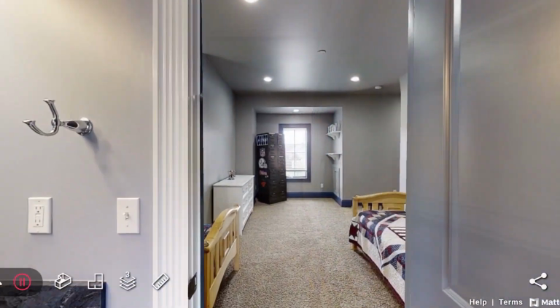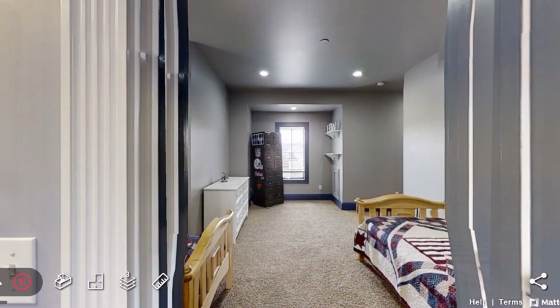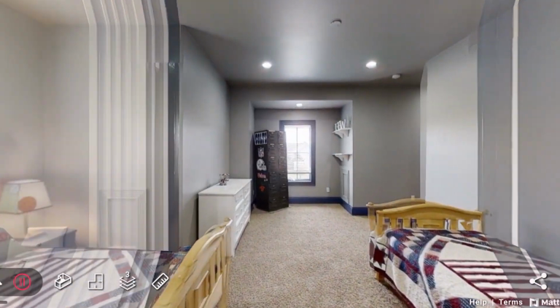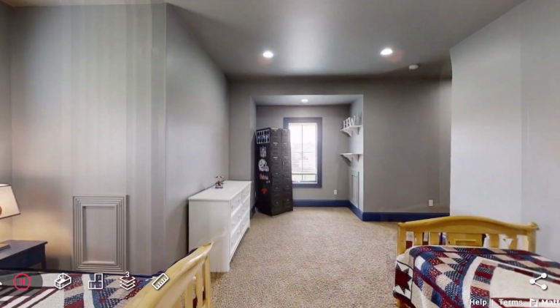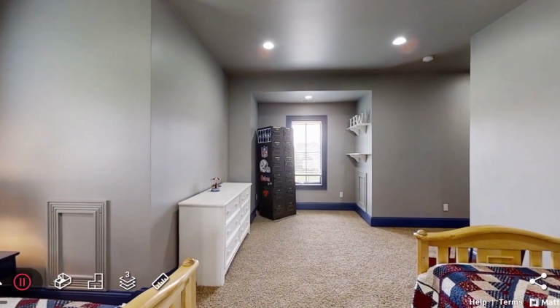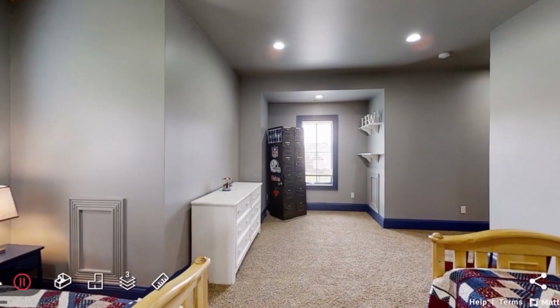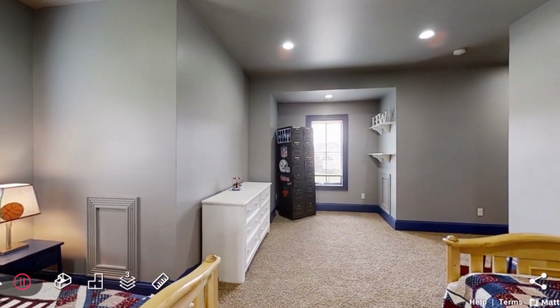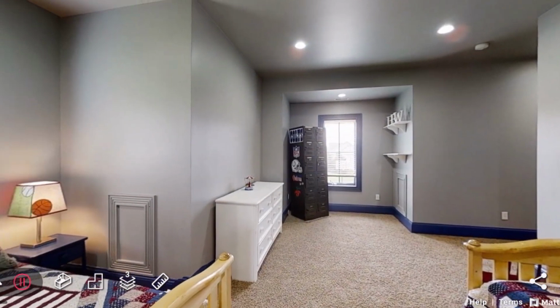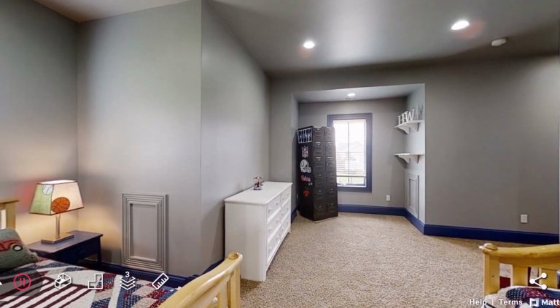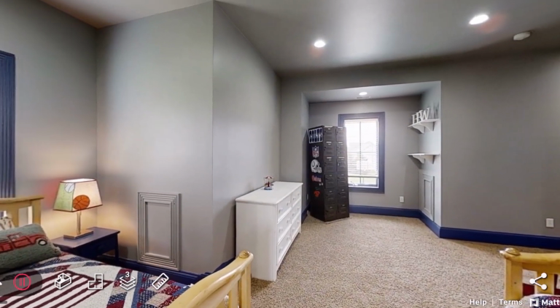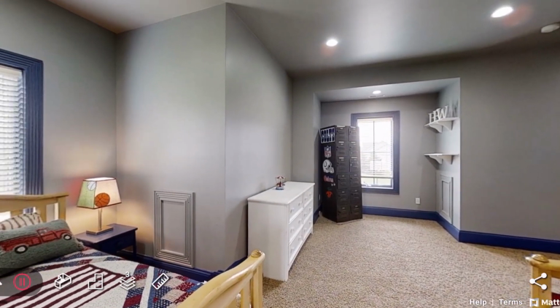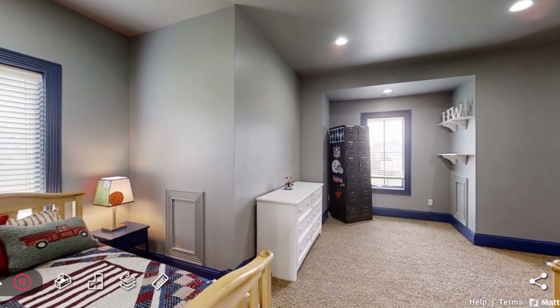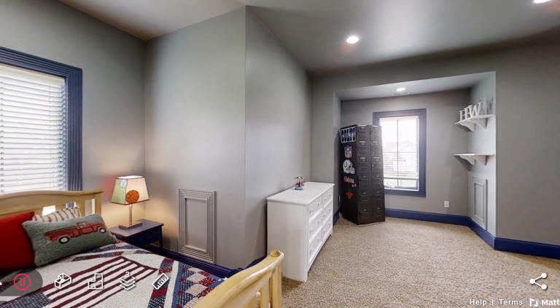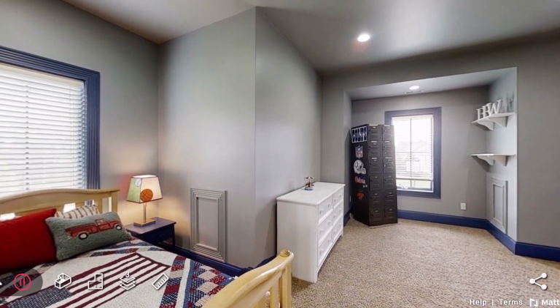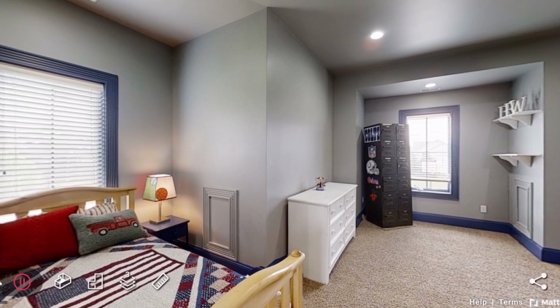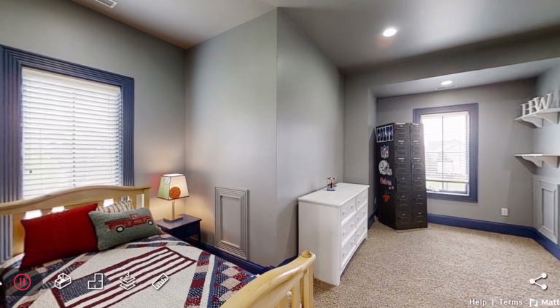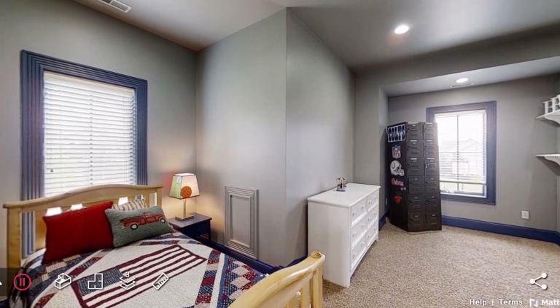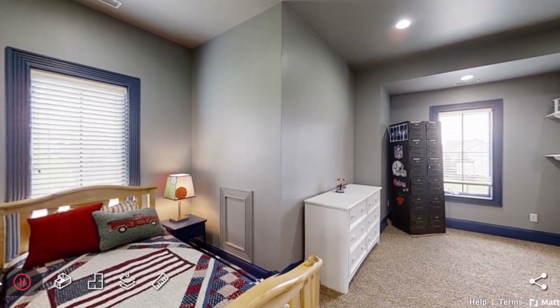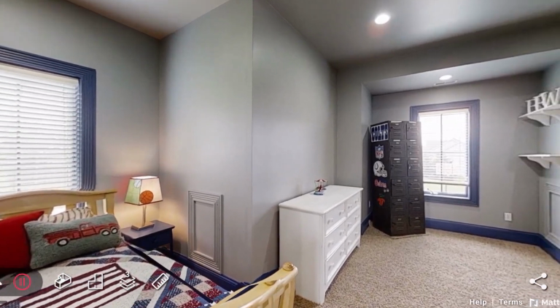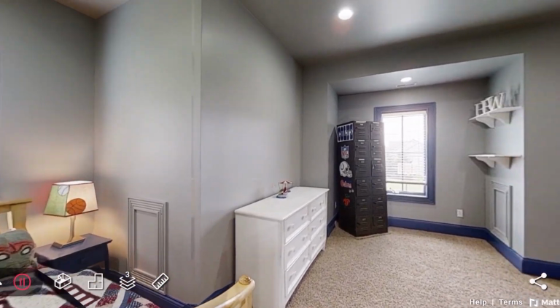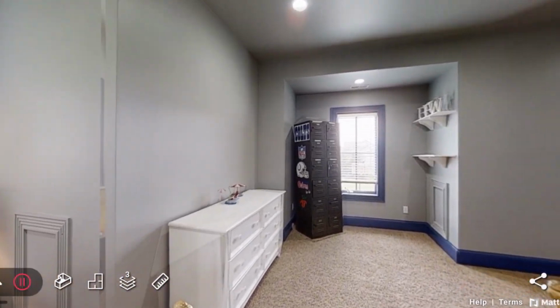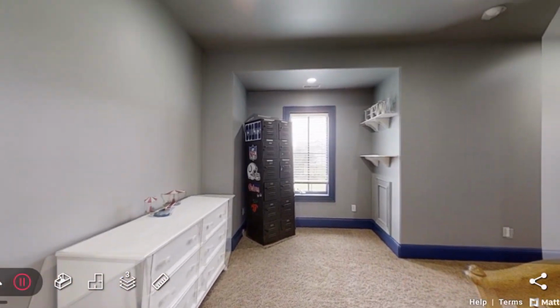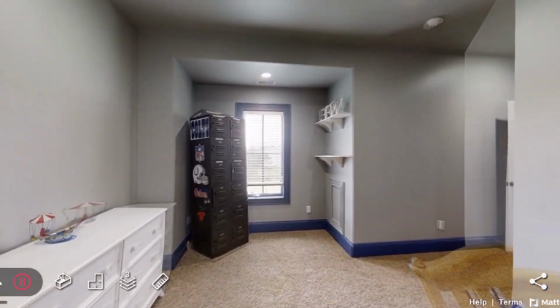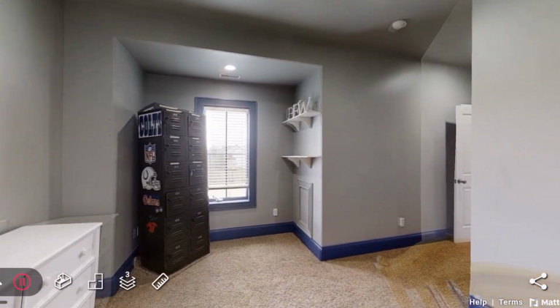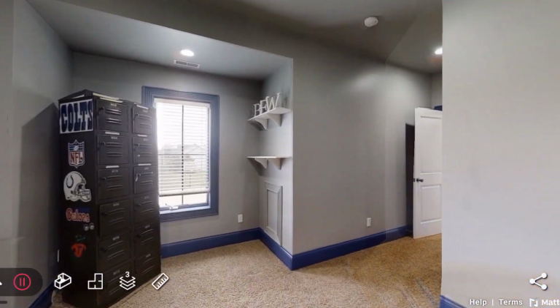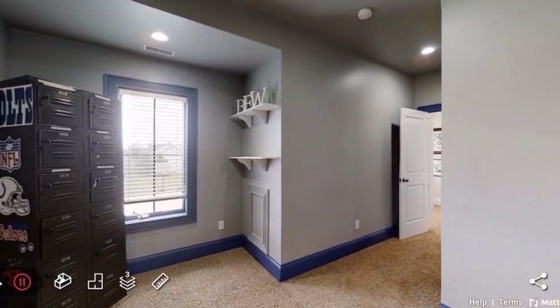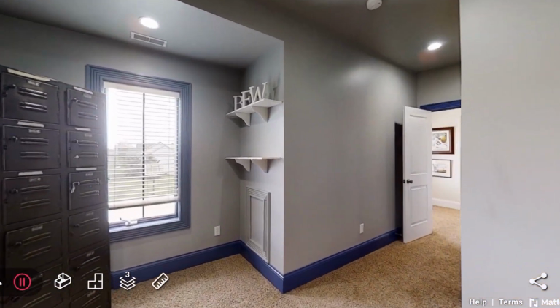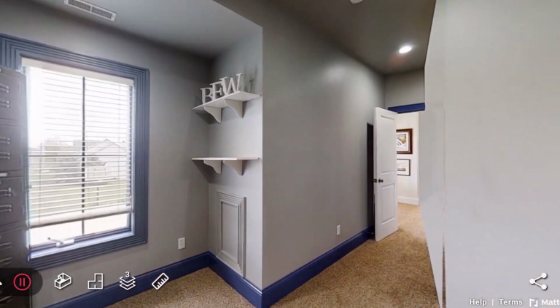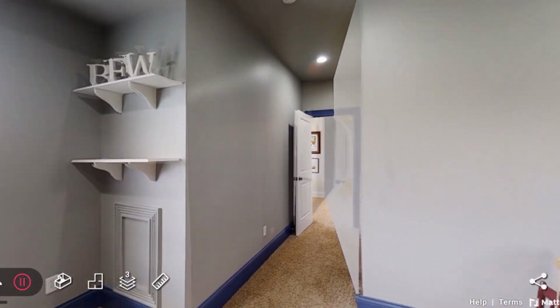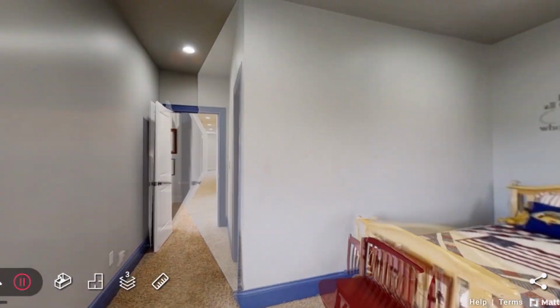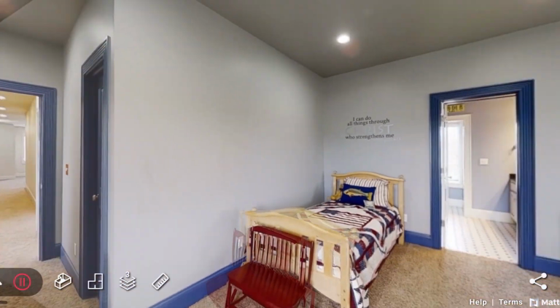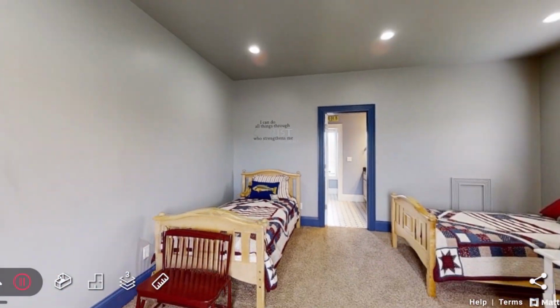Relax on the vast multi-tiered deck with built-in seating, or enjoy a stroll through the walkable neighborhood with a community pool just across the street.